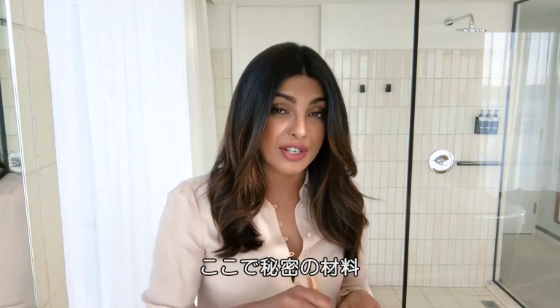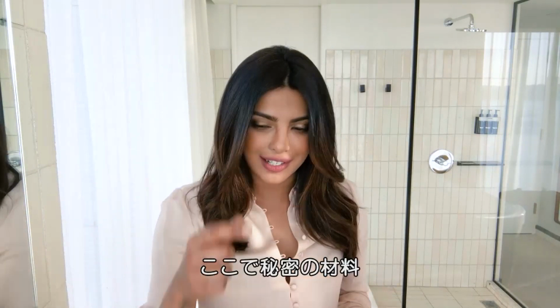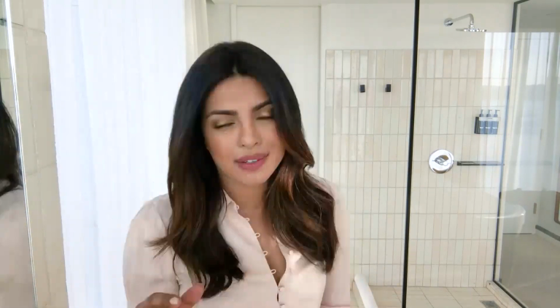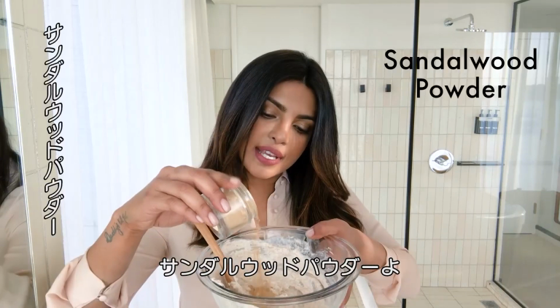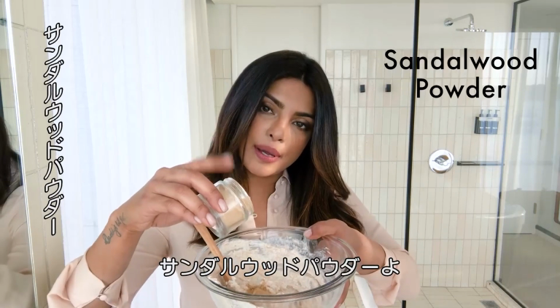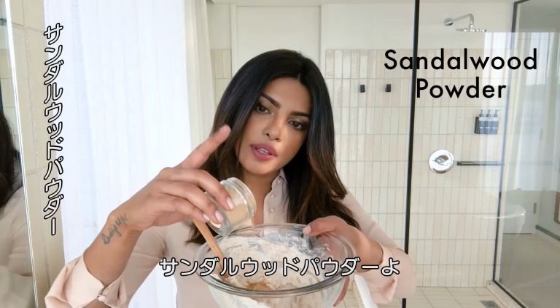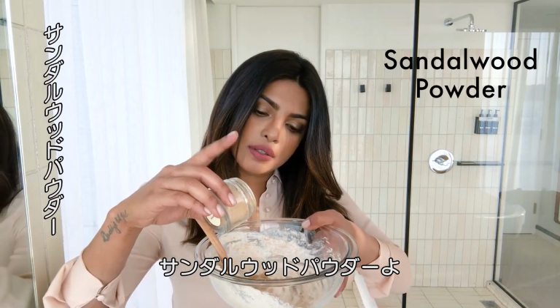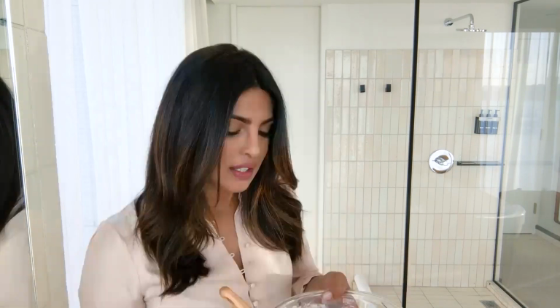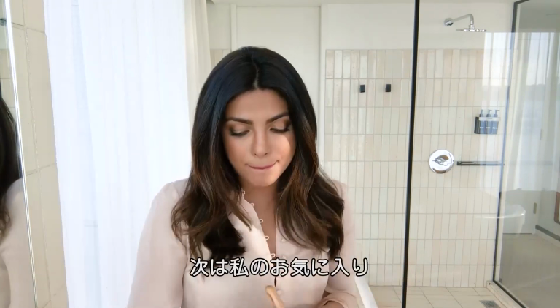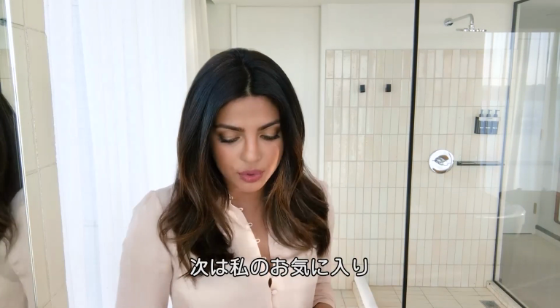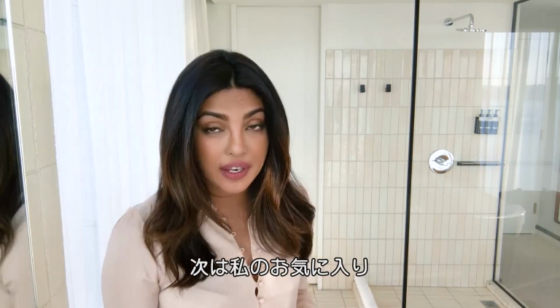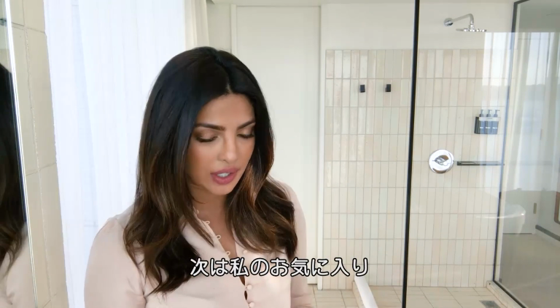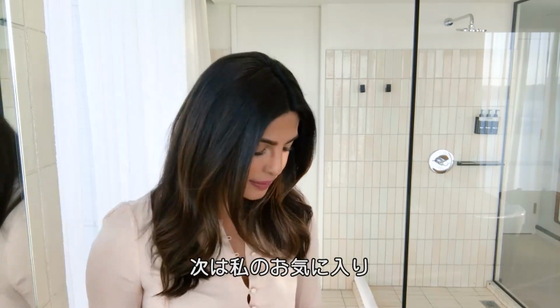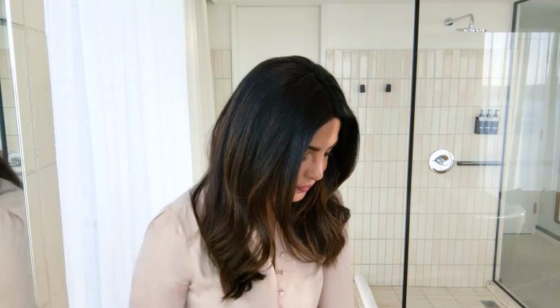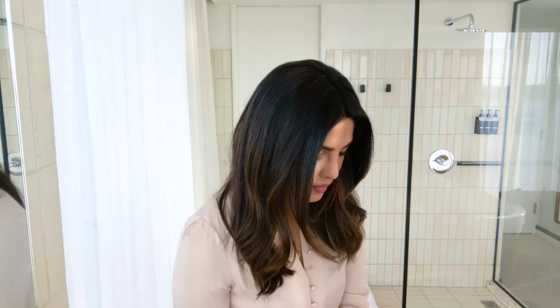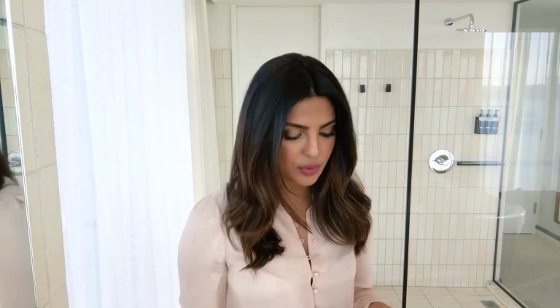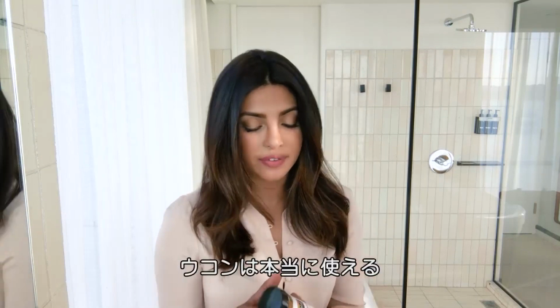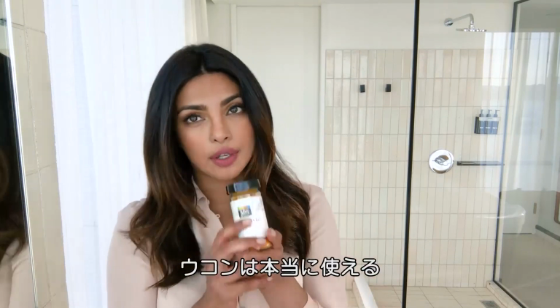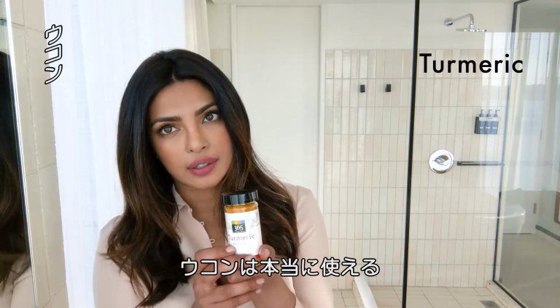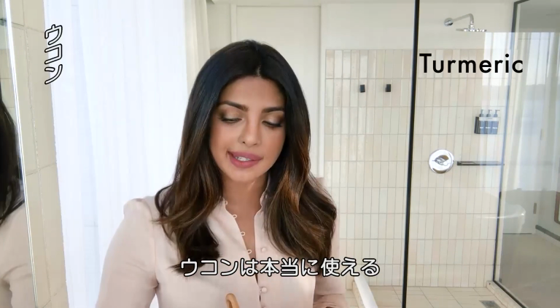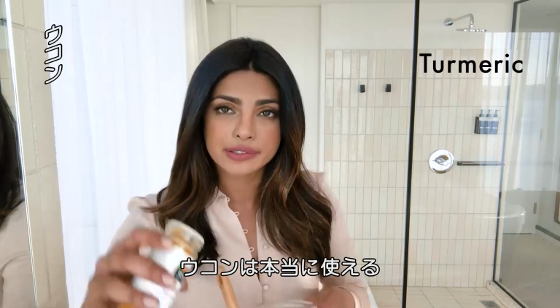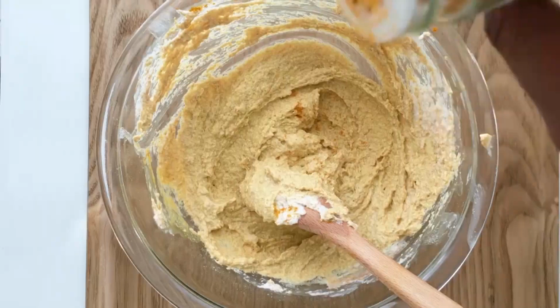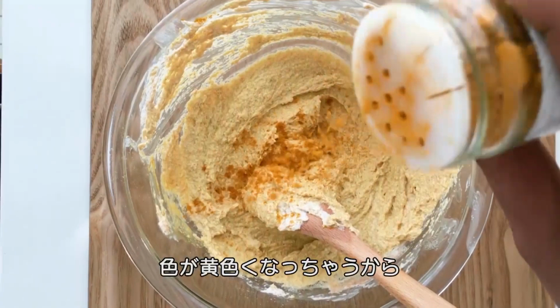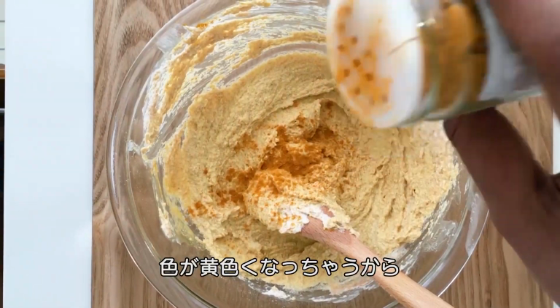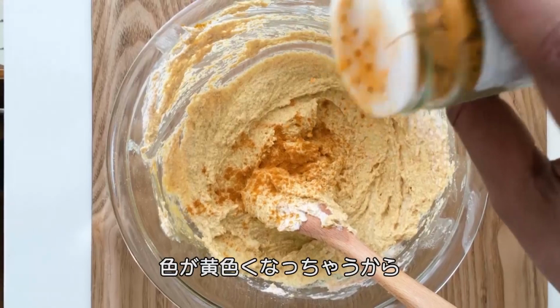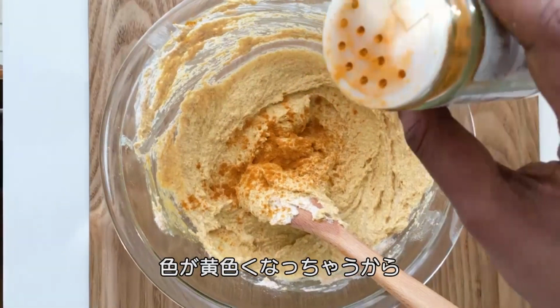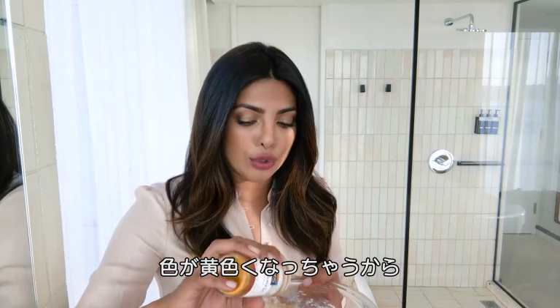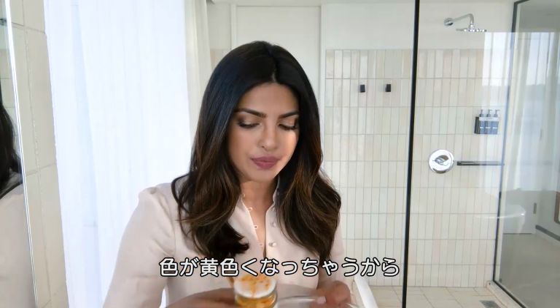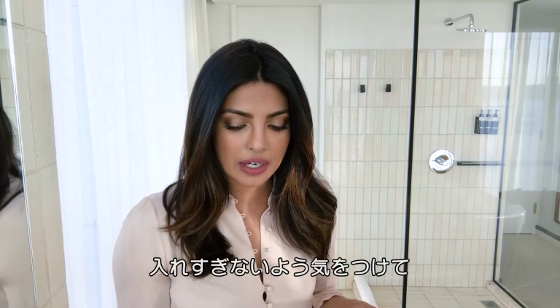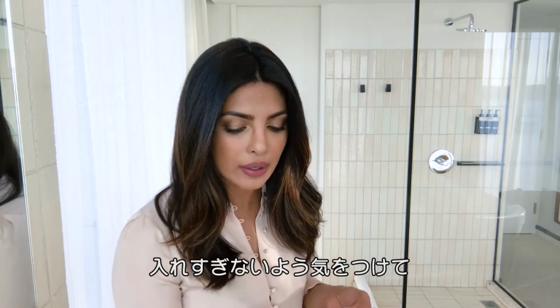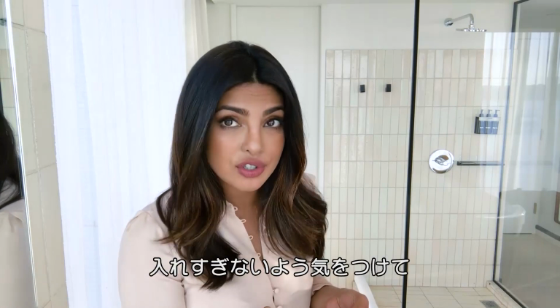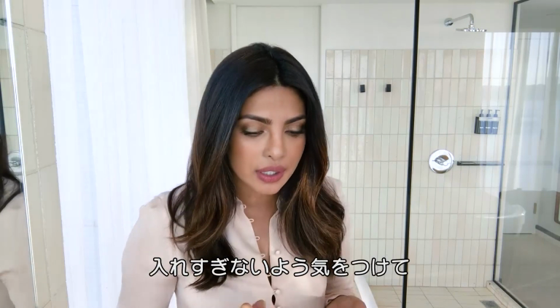Magic ingredients: some sandalwood powder in there. My best and most favorite ingredient, which works for everything, is turmeric. It gives it love. It might give you a little bit of a yellowish hue, so be careful about how much you put in.